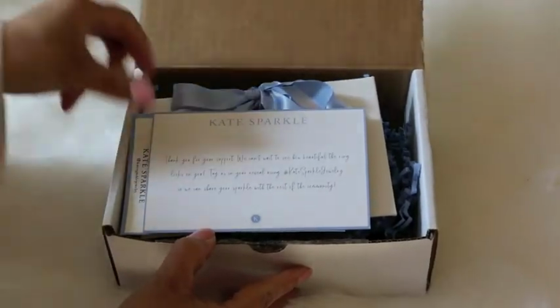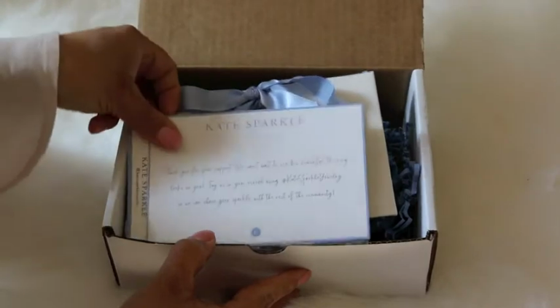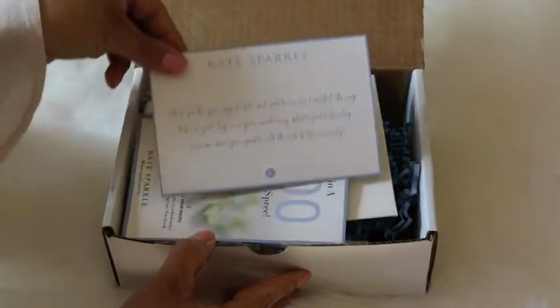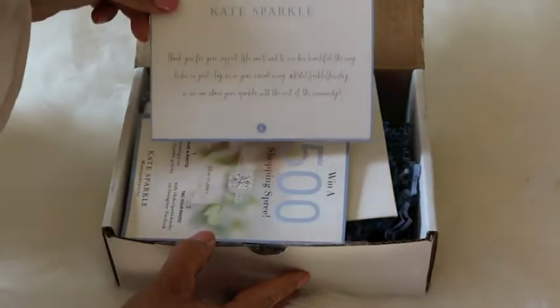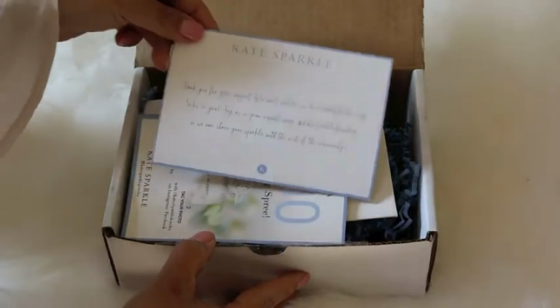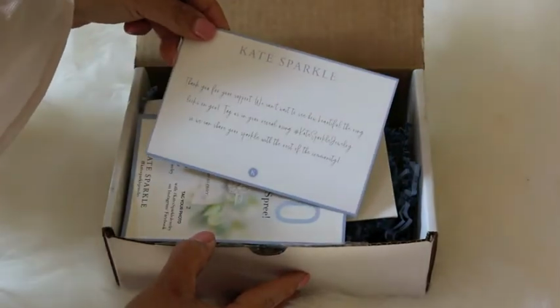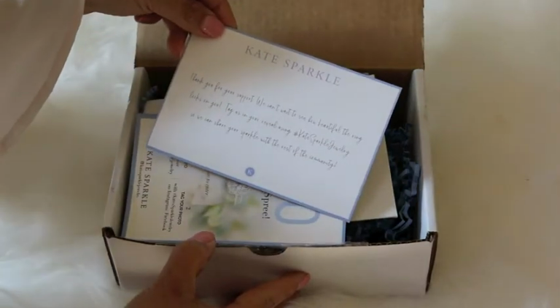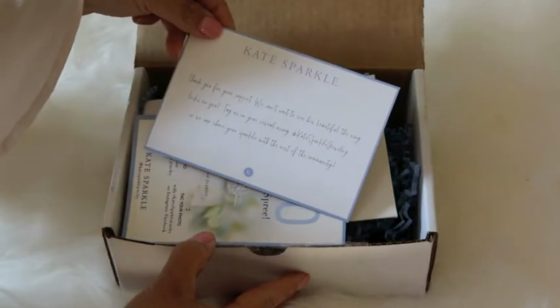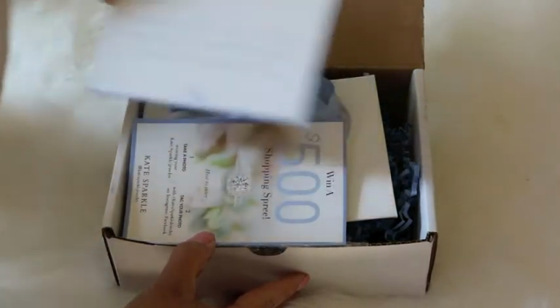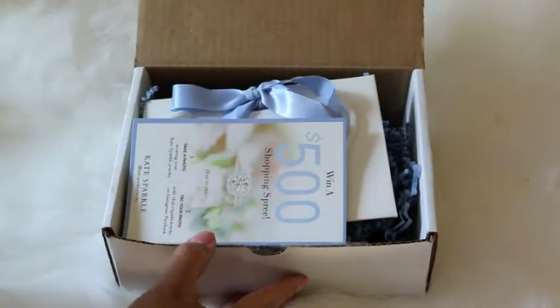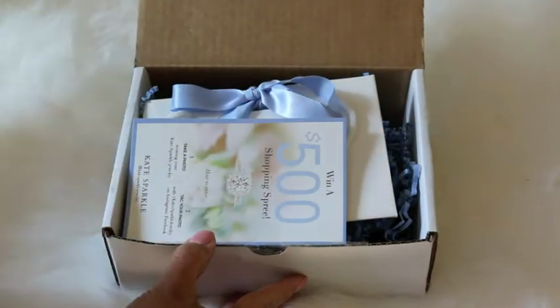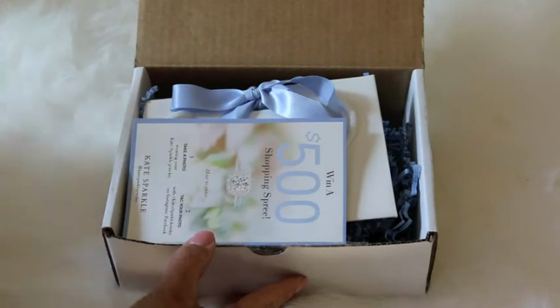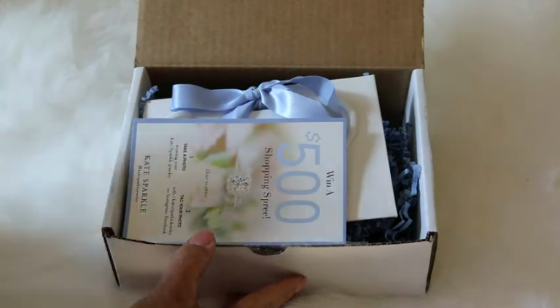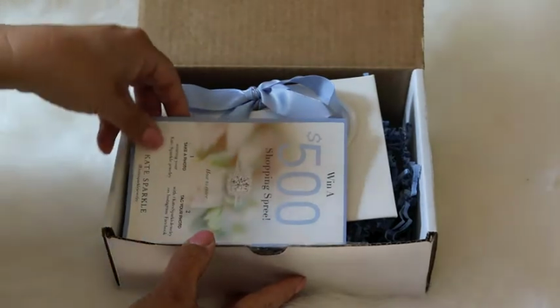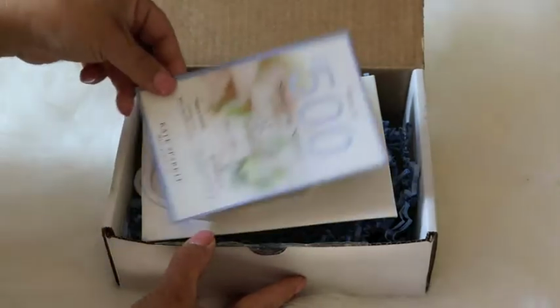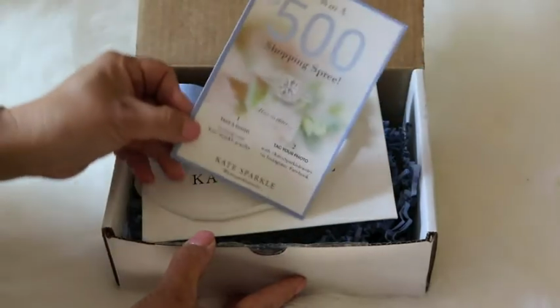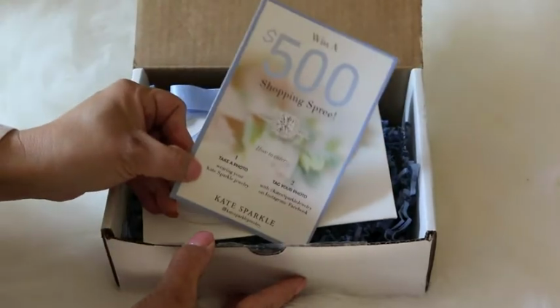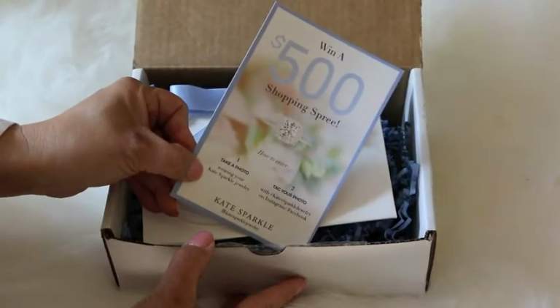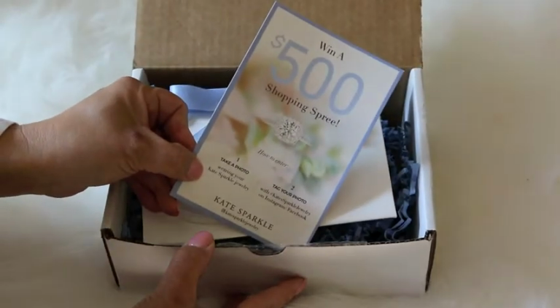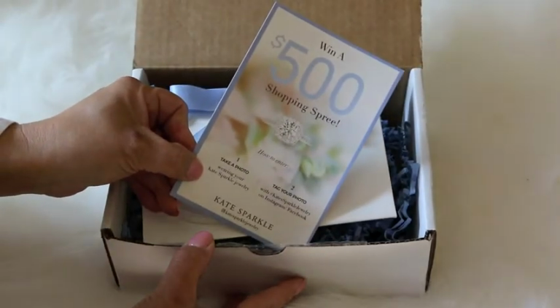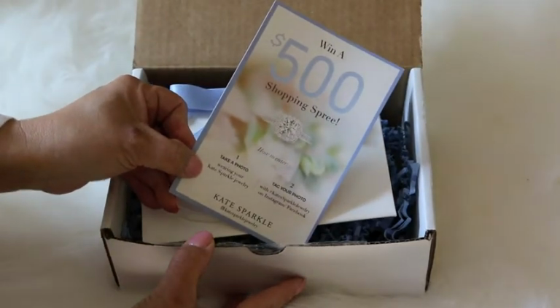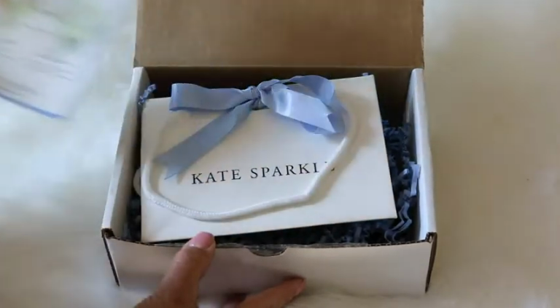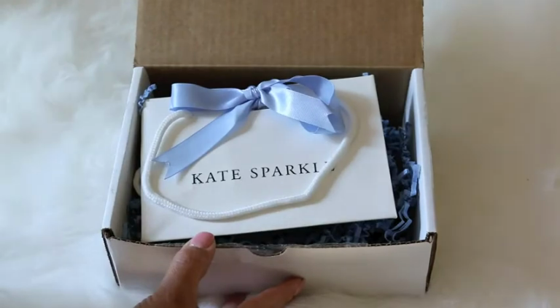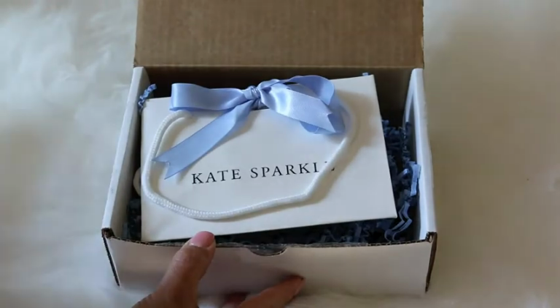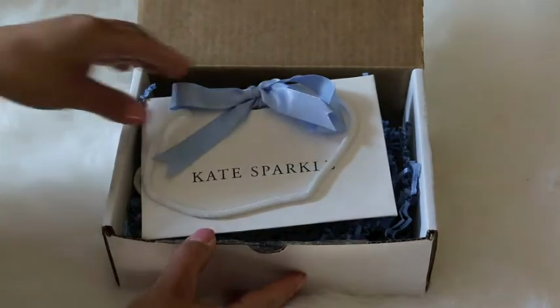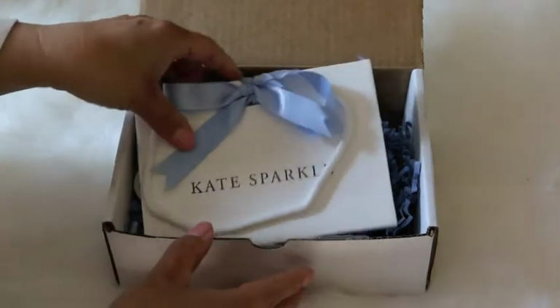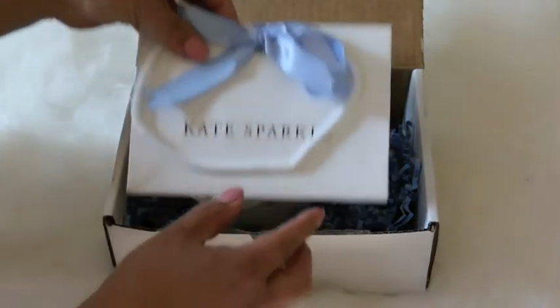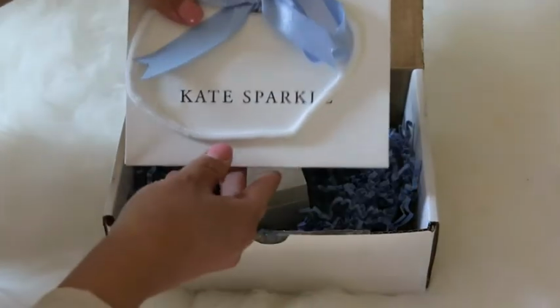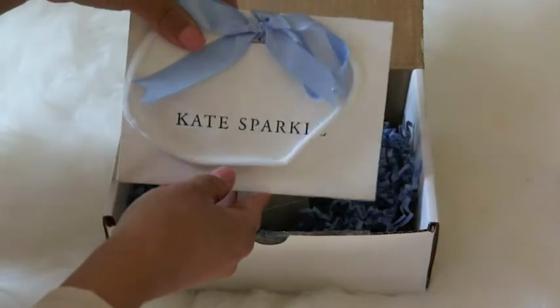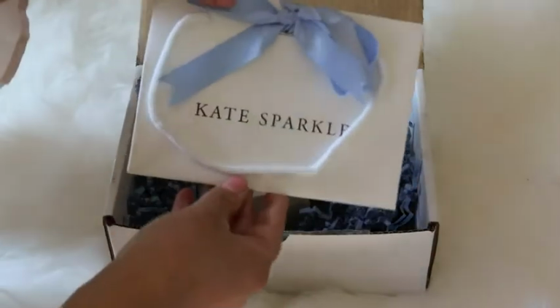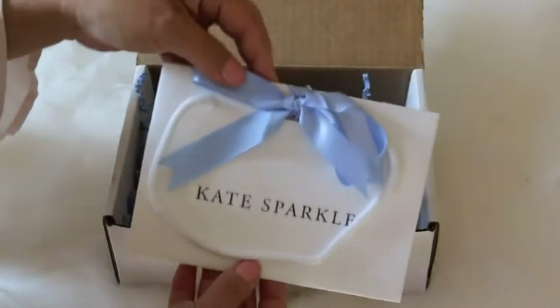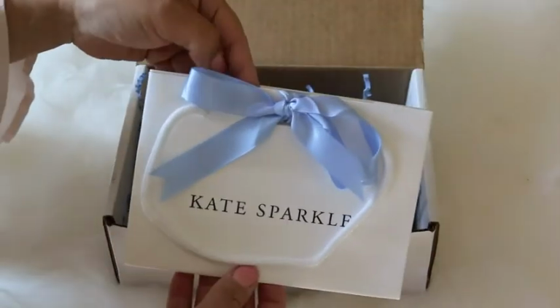This is the package that arrived at my front door, and what's really nice is that it's sturdy, quality packaging and not just some little padded manila envelope. That's a nice added touch that Kate Sparkle provides, and they even include a cute little gift bag and filler to go right in it.